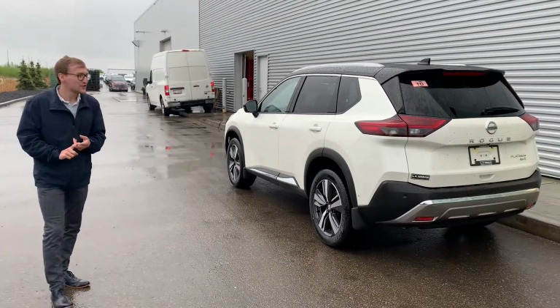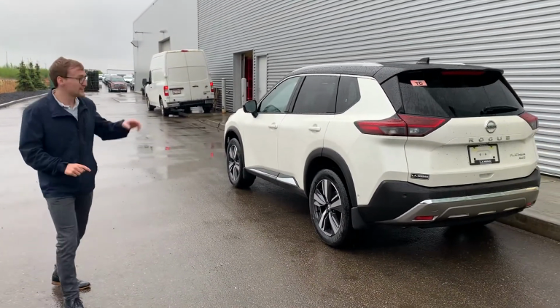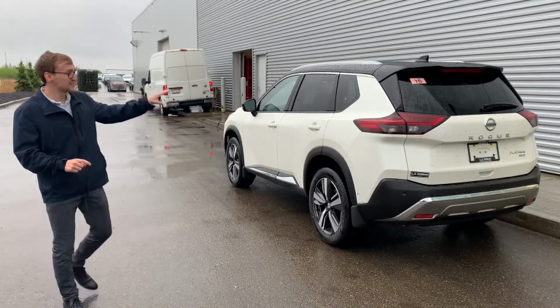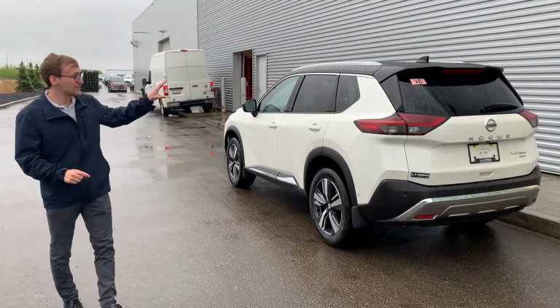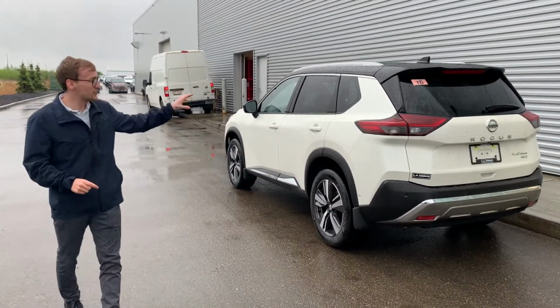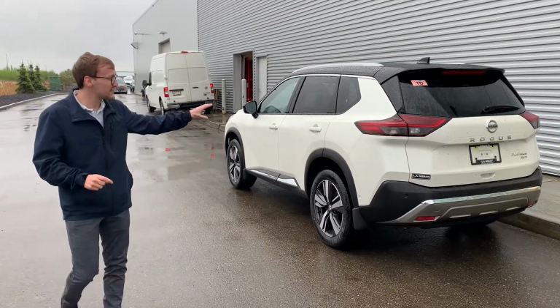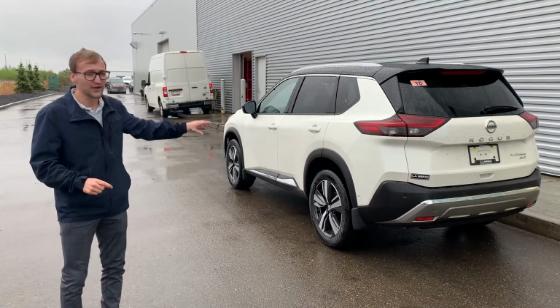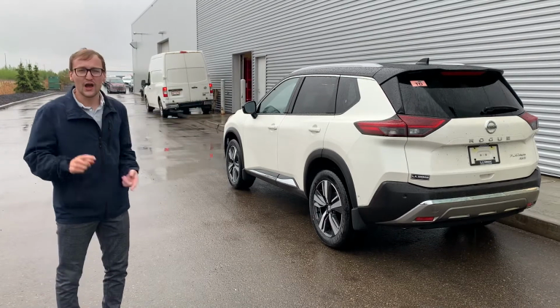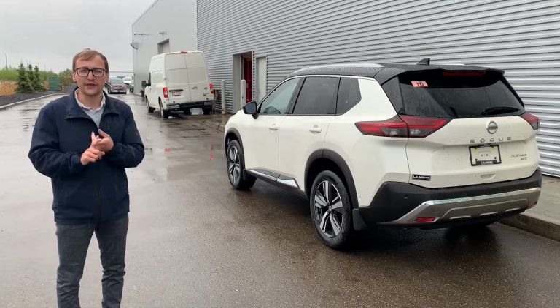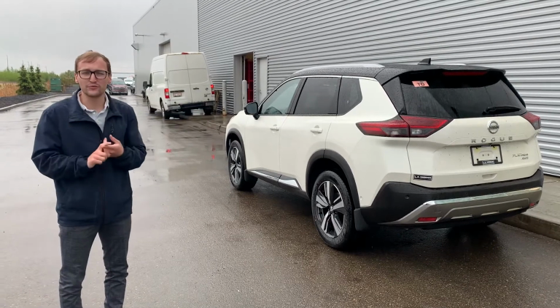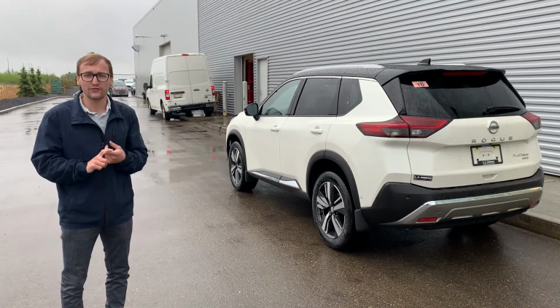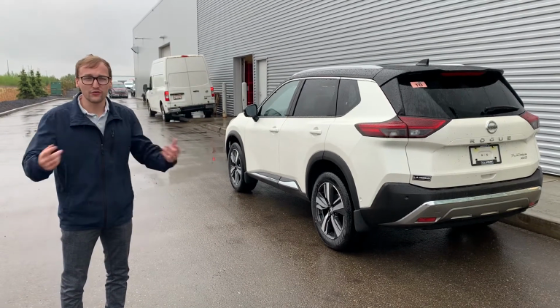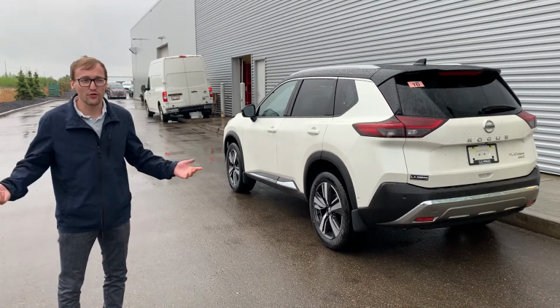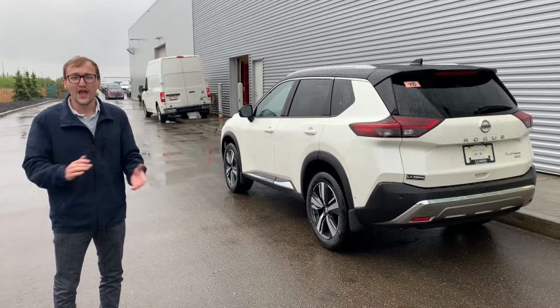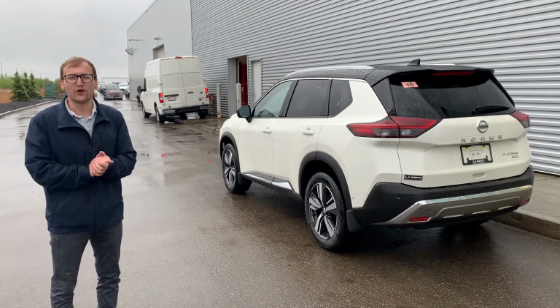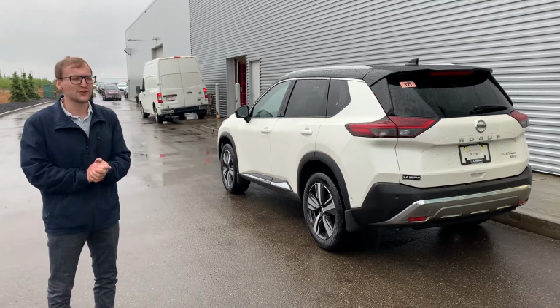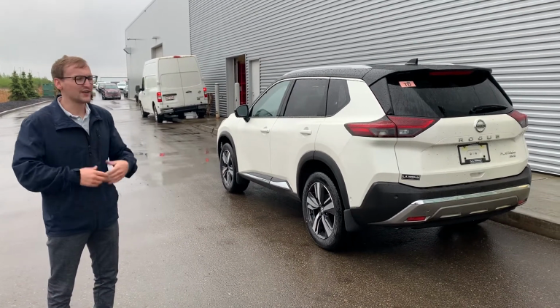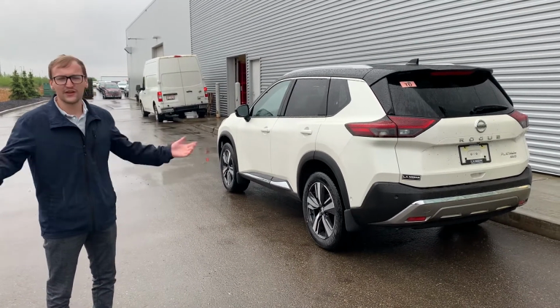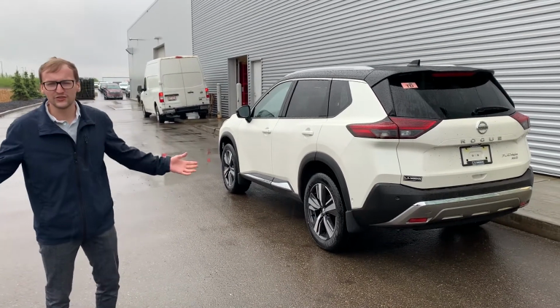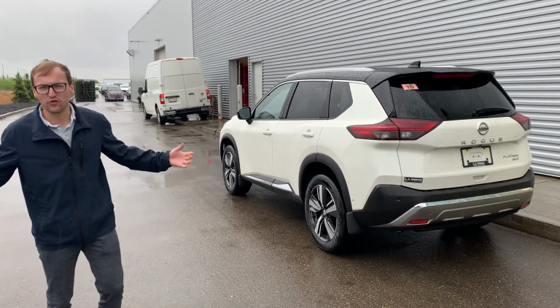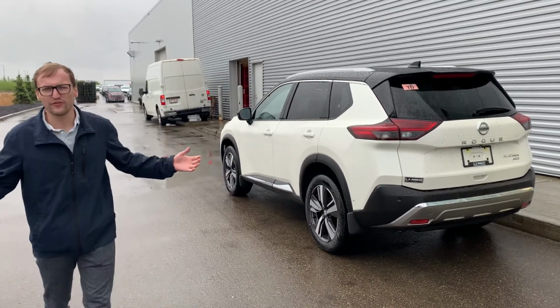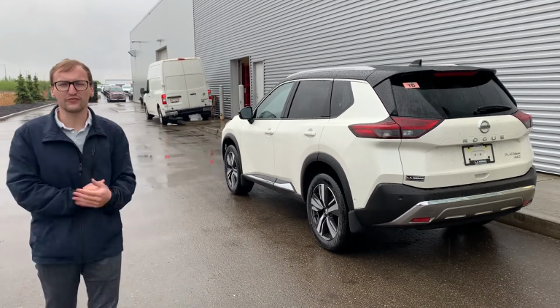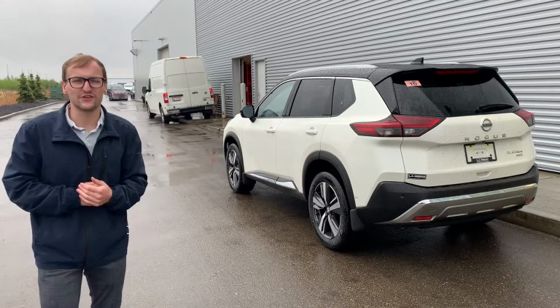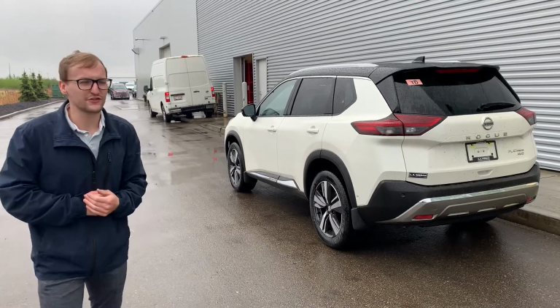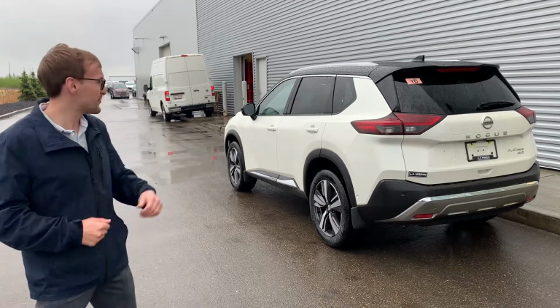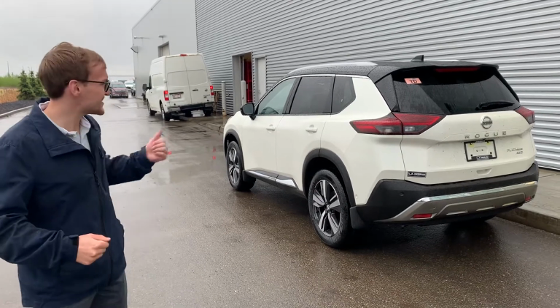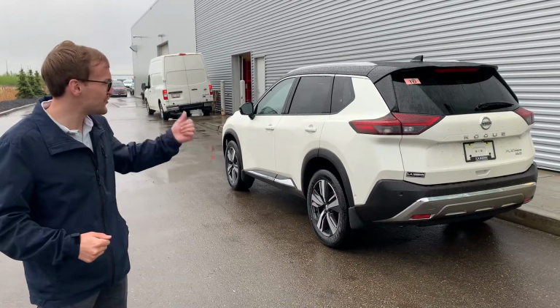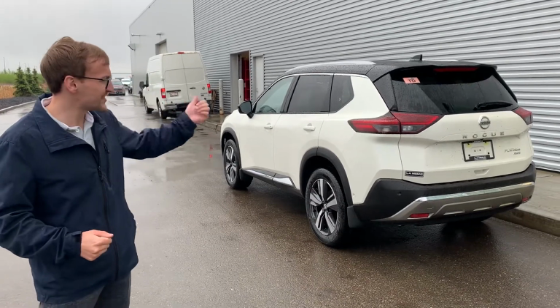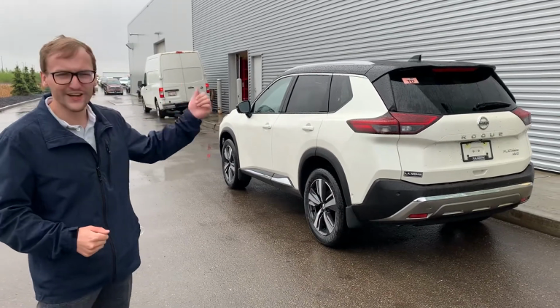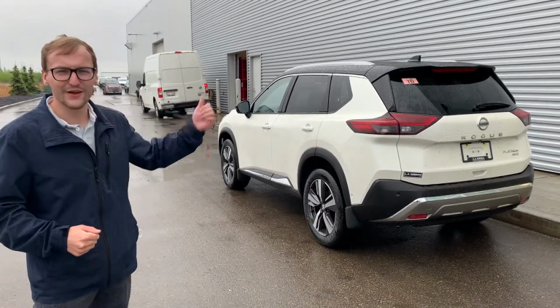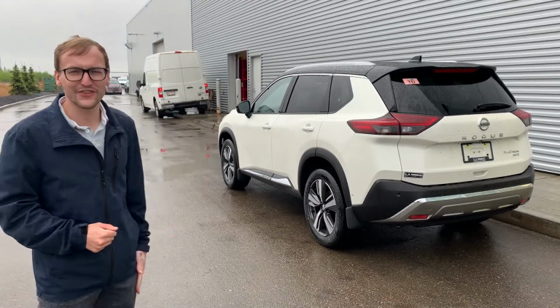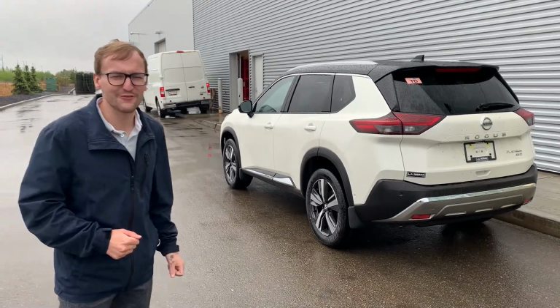So if this is something that you would consider, we're paying top dollar for your Rogue and you're also going to be qualifying for Nissan loyalty incentives. So if this is something you want to consider, let me know. Thanks so much.